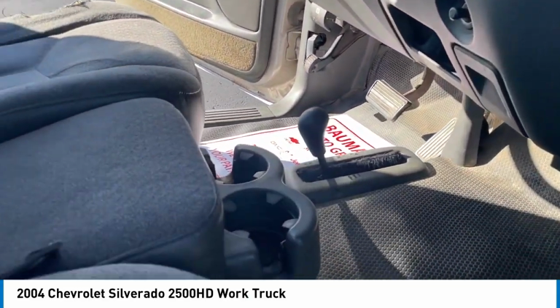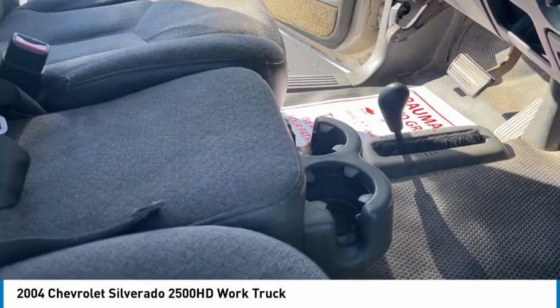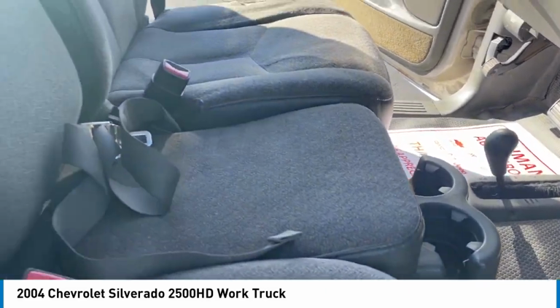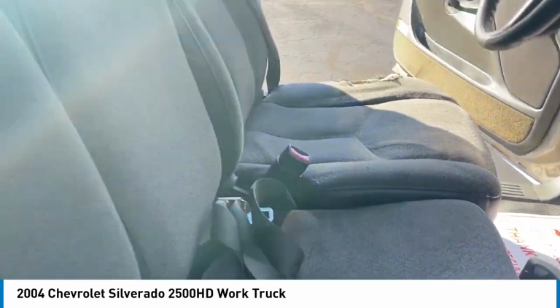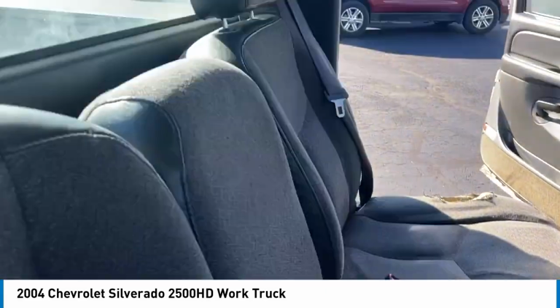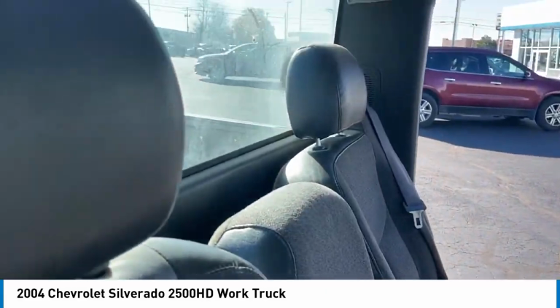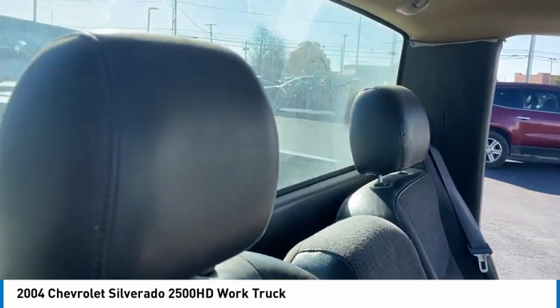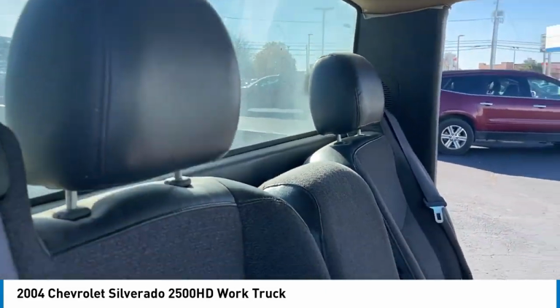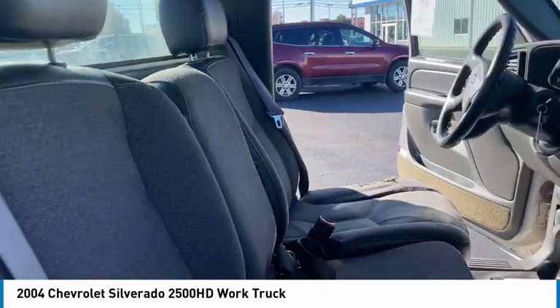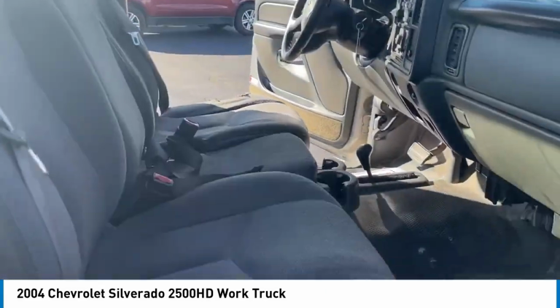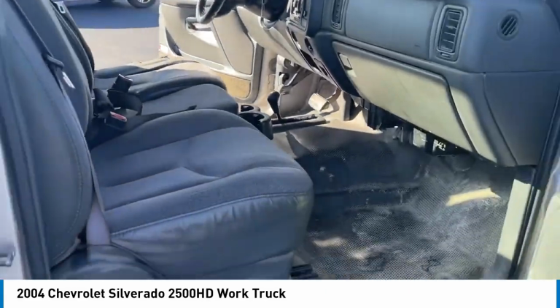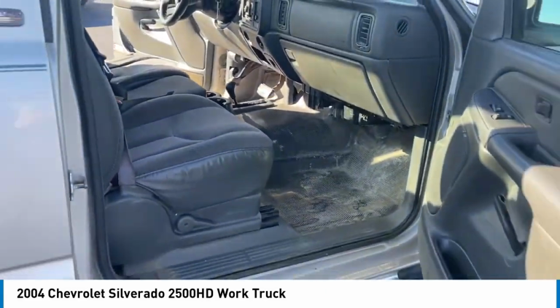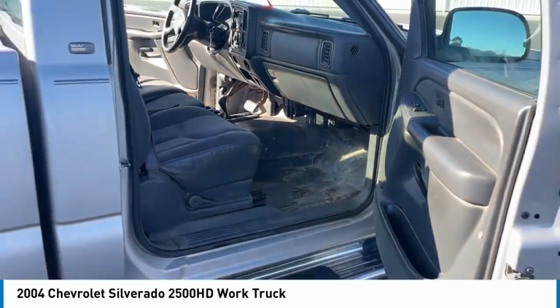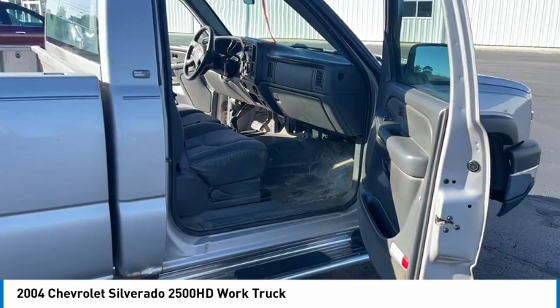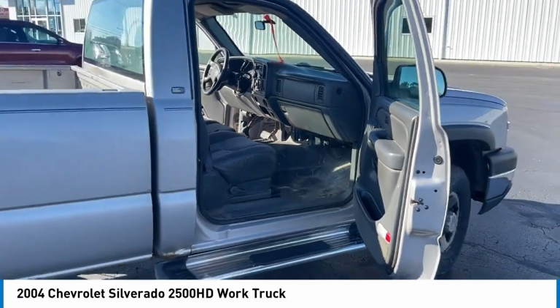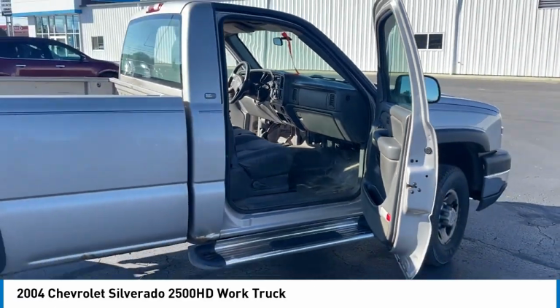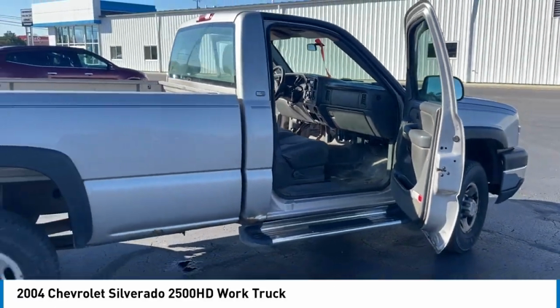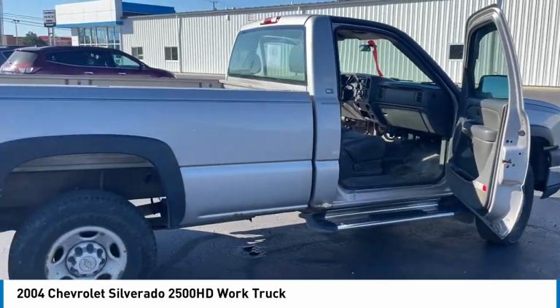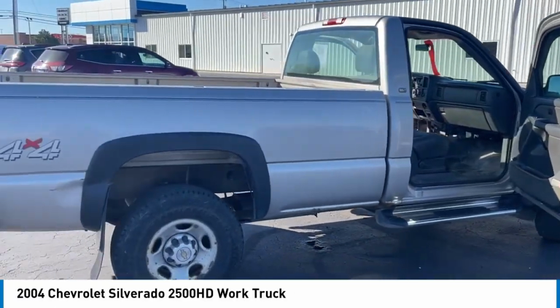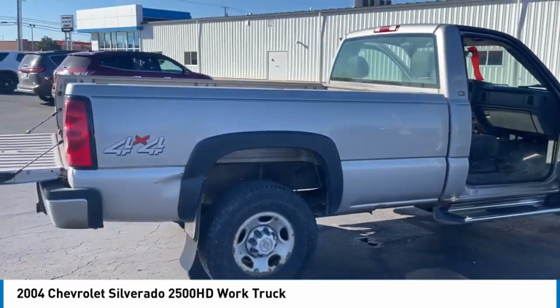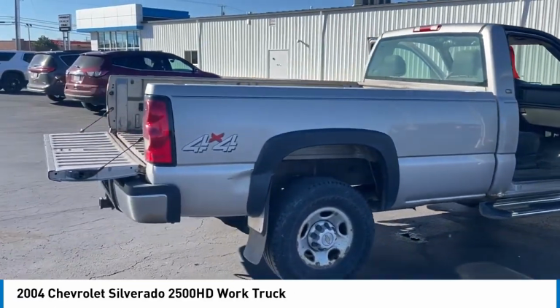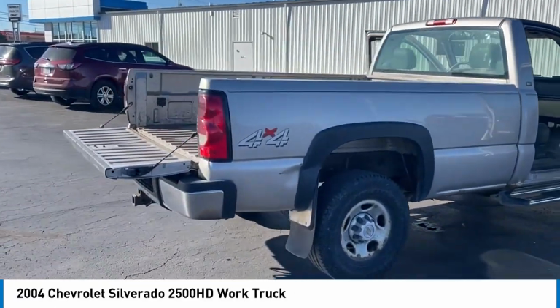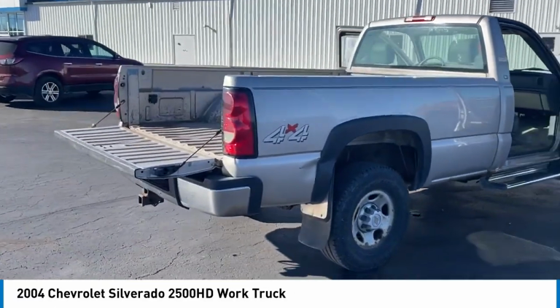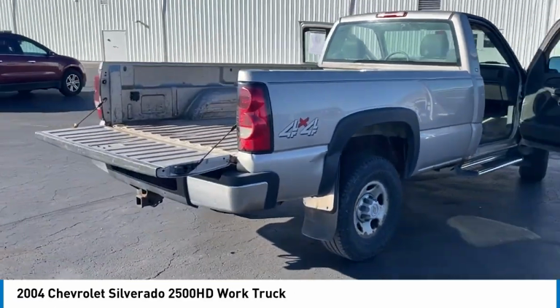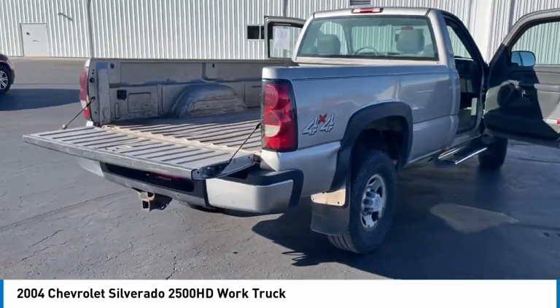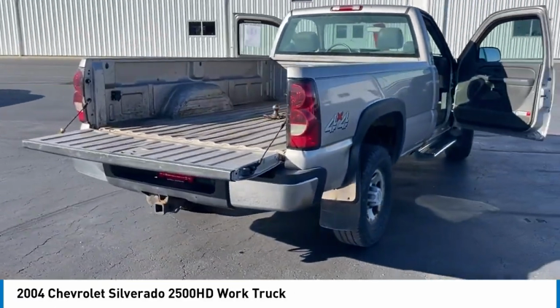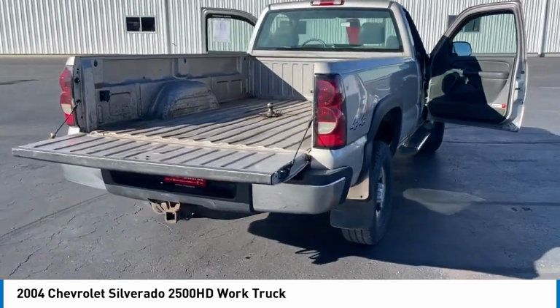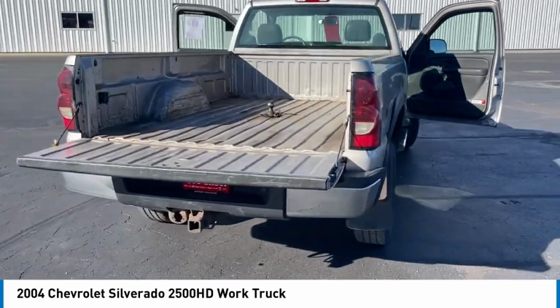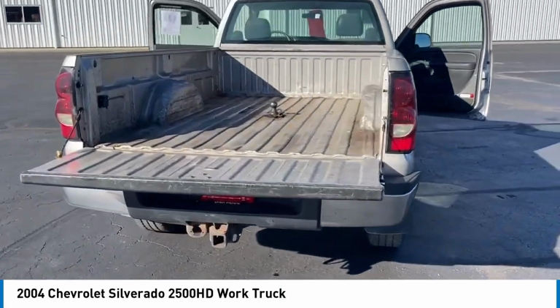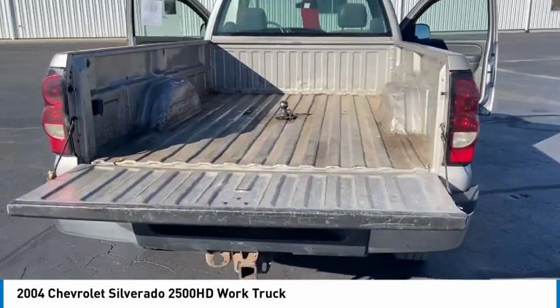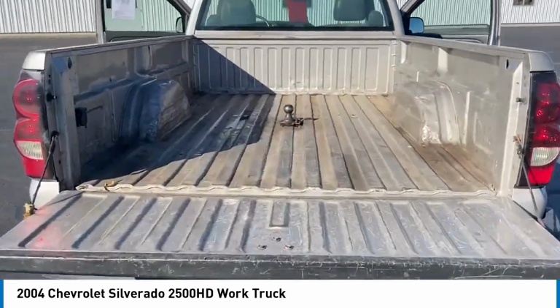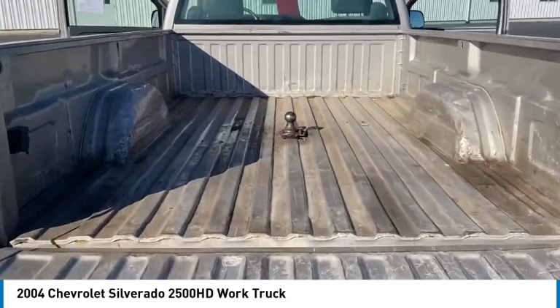Here are some of this vehicle's great options: rear step bumper, front wheel independent suspension, skid plate package, four wheel disc brakes, power steering, tachometer, passenger vanity mirror, tilt steering wheel.